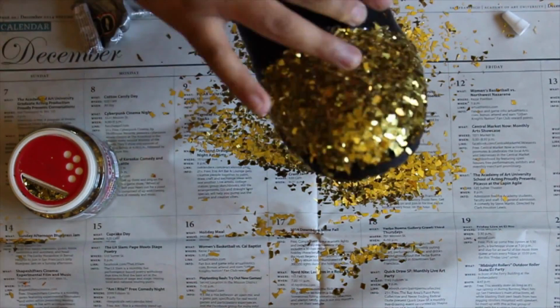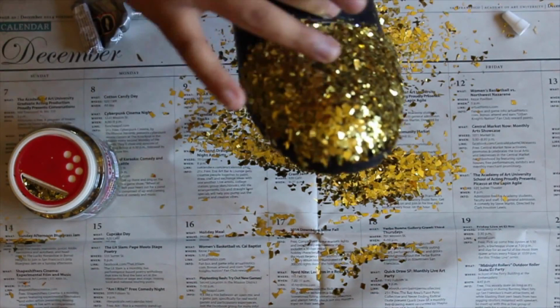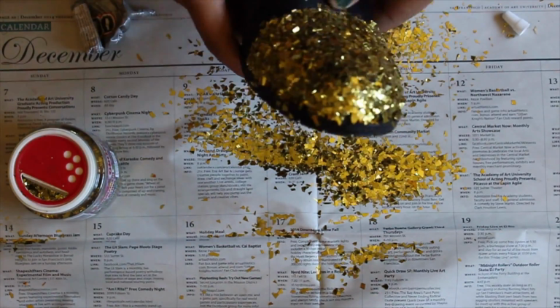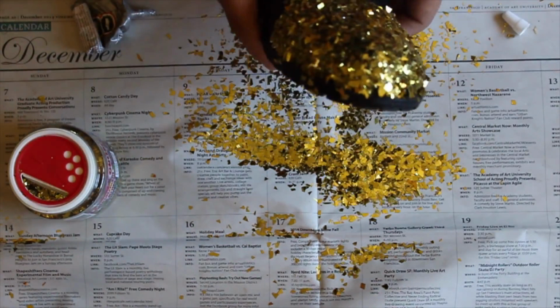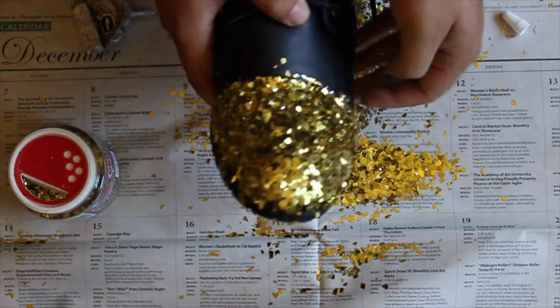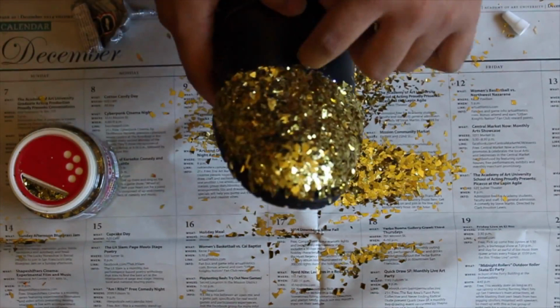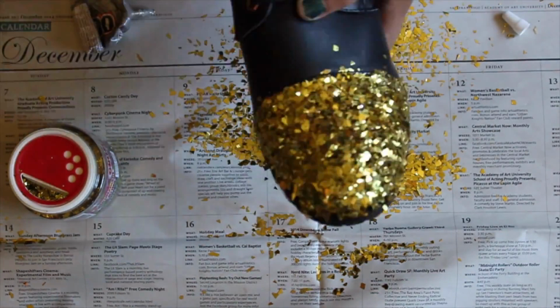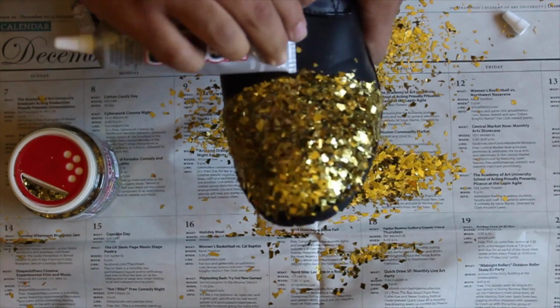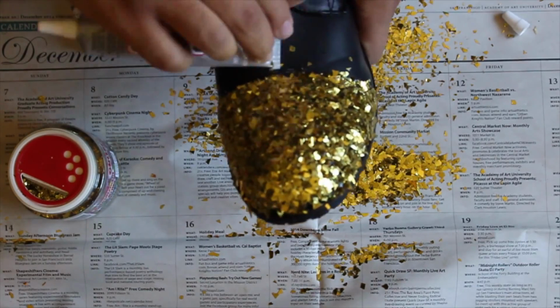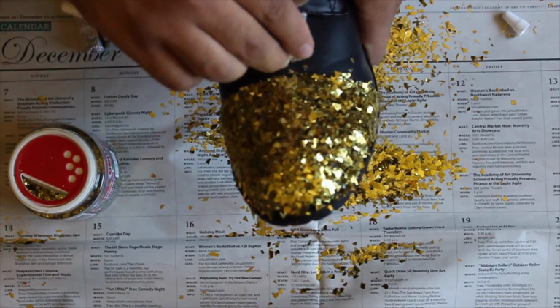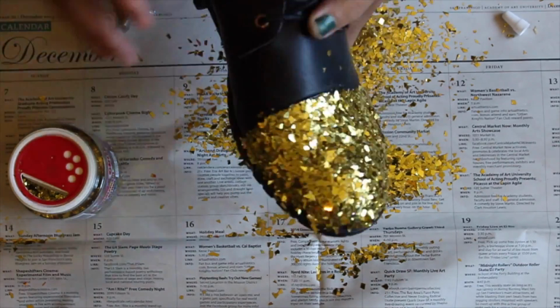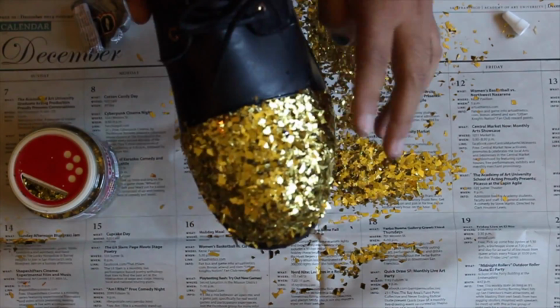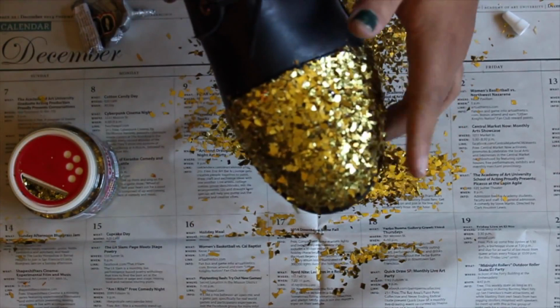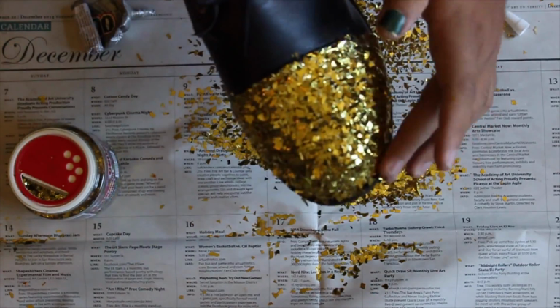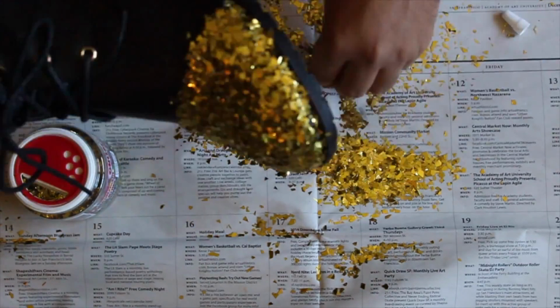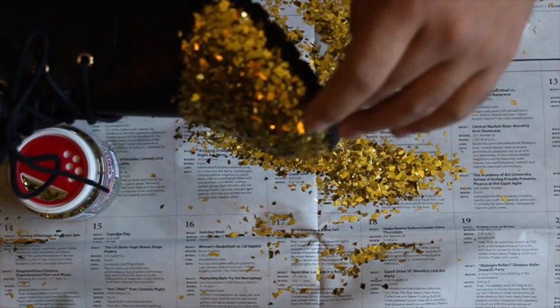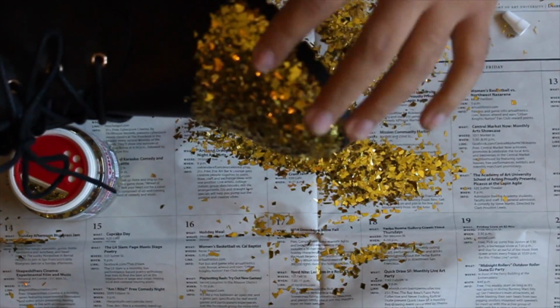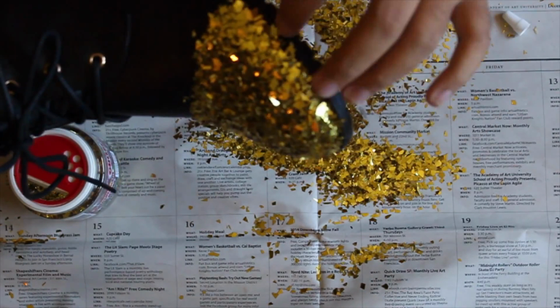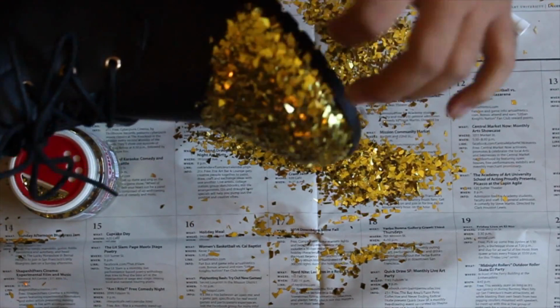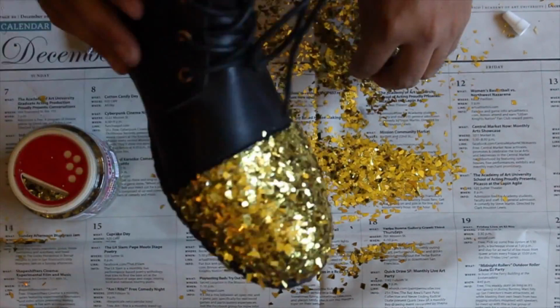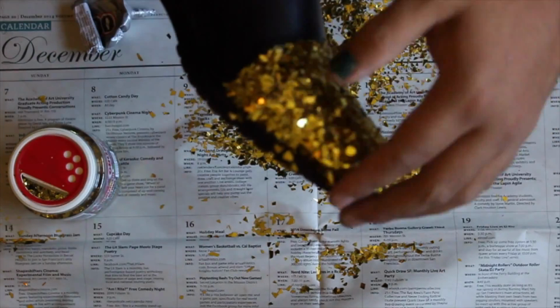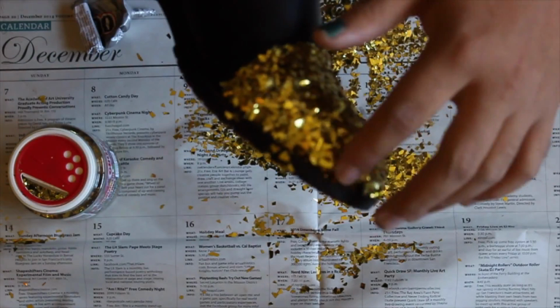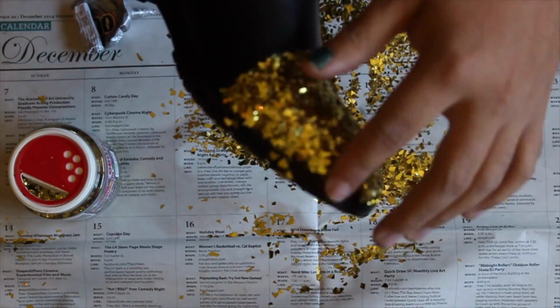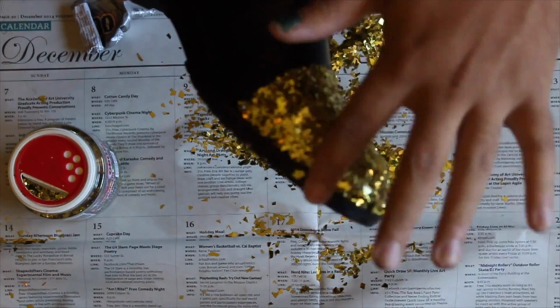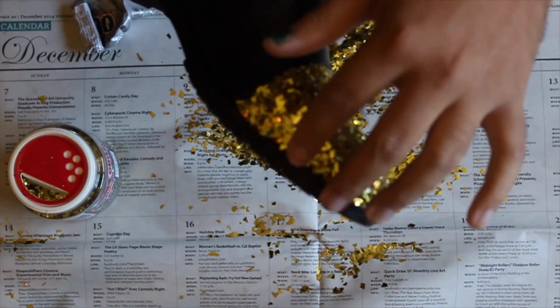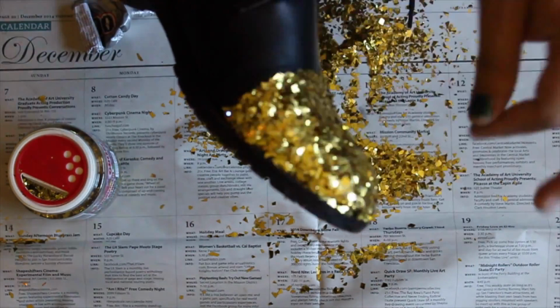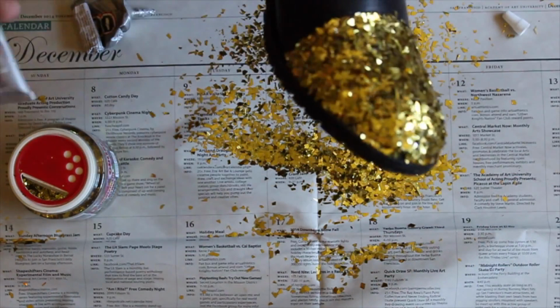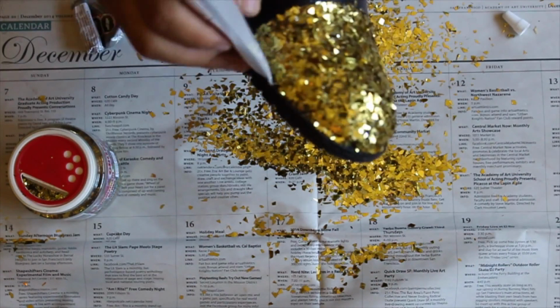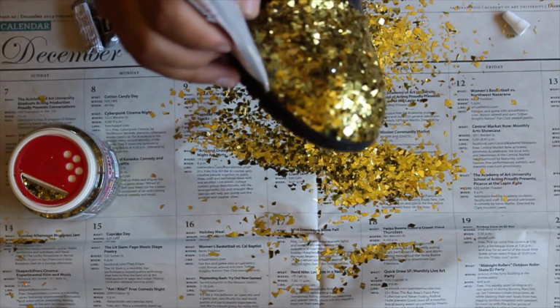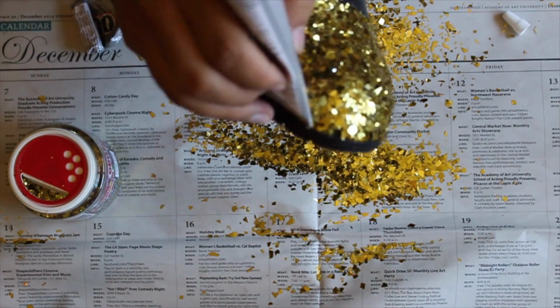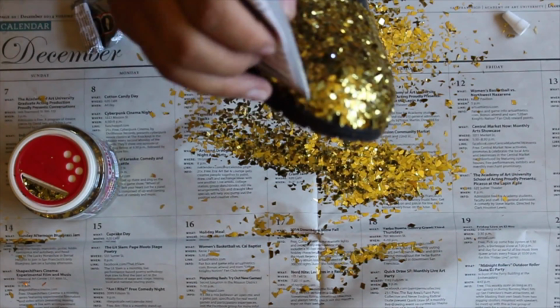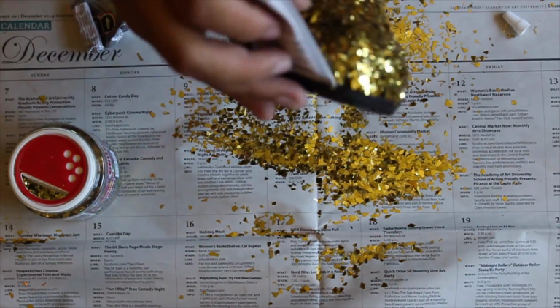What I did next was I took E6000 and spread it all over the area where I wanted to put glitter. I did this in small sections at first, and then I figured, well, why am I gonna waste time — so I just glued the whole front half of the shoe and put glitter all over it.